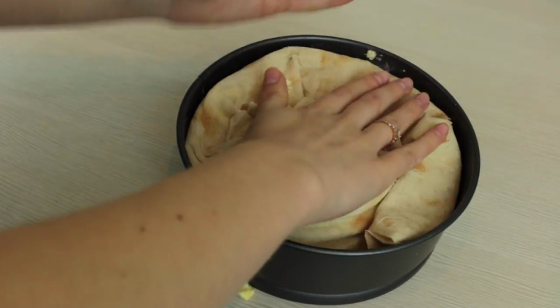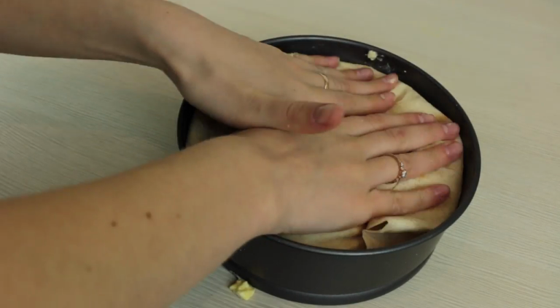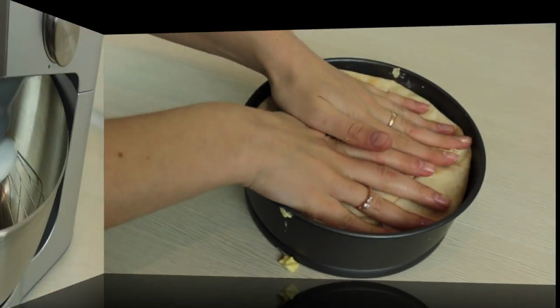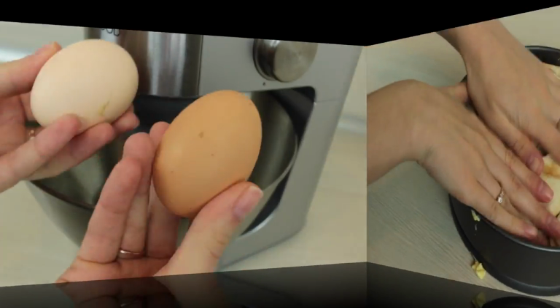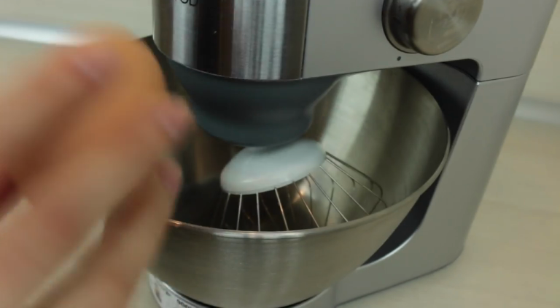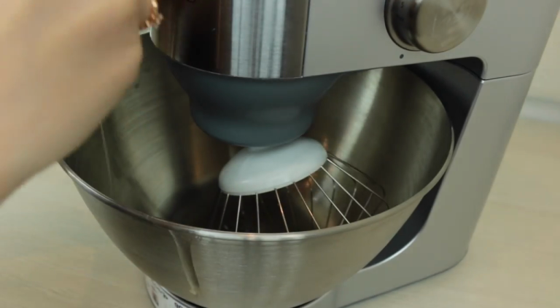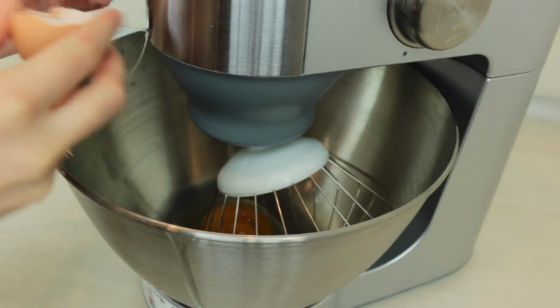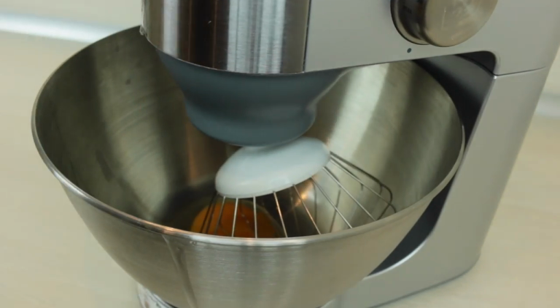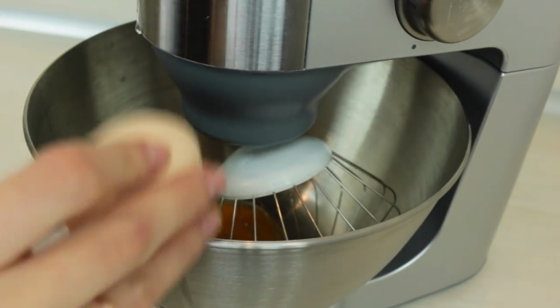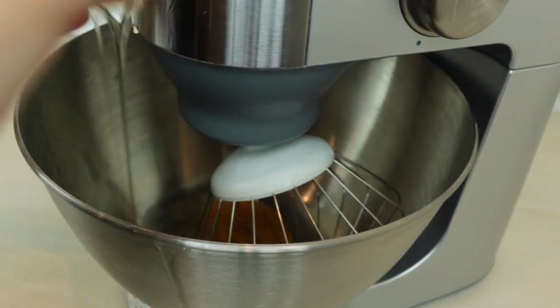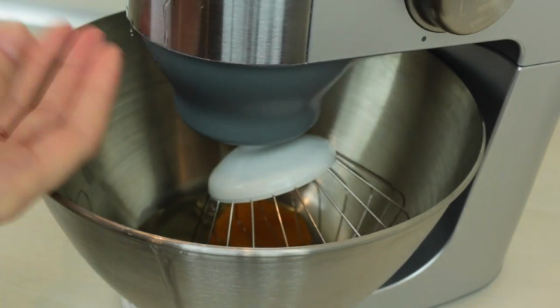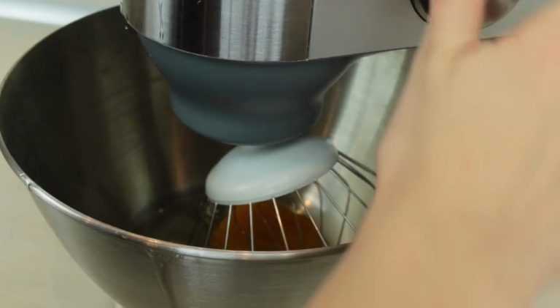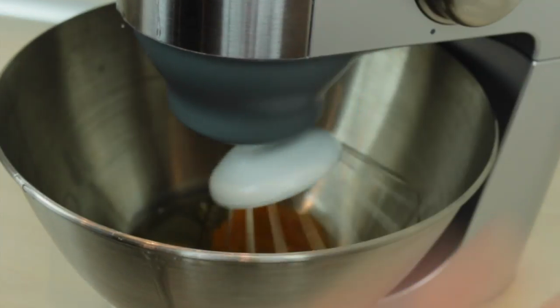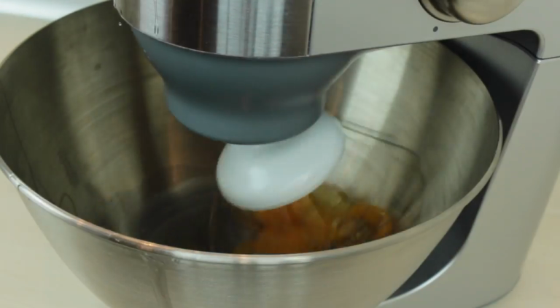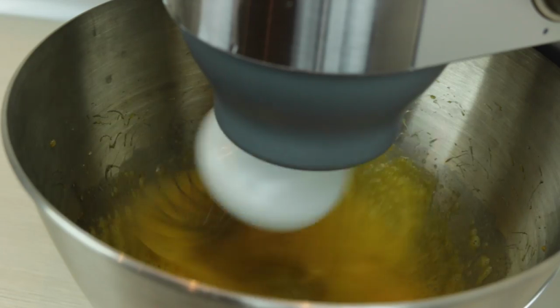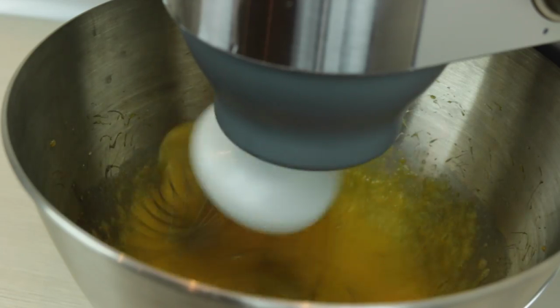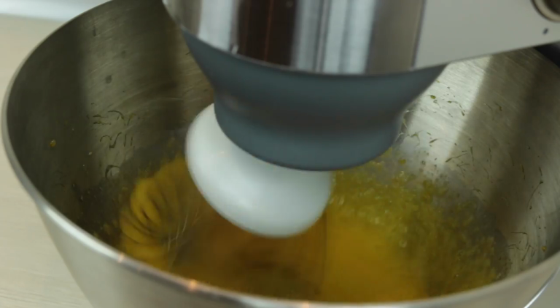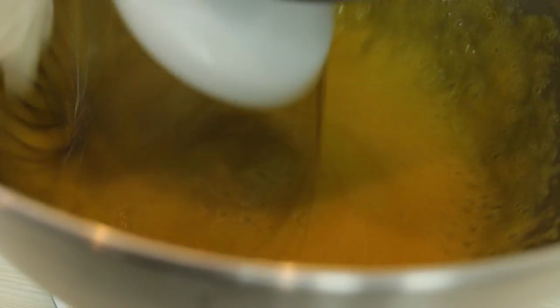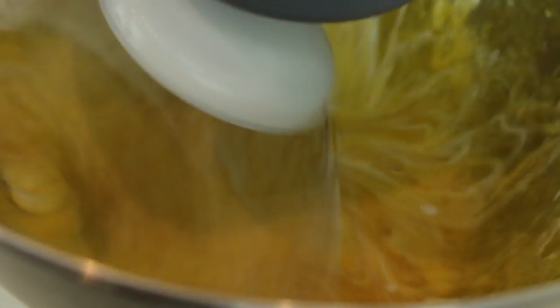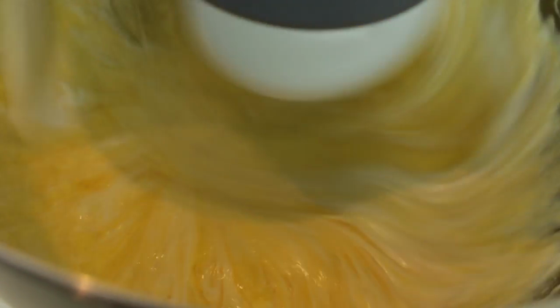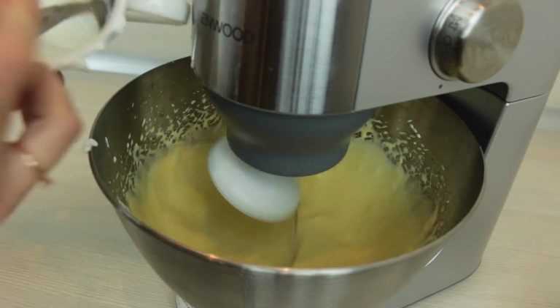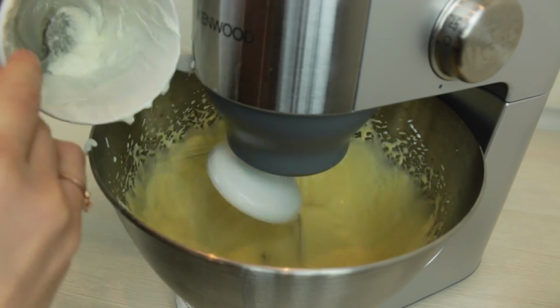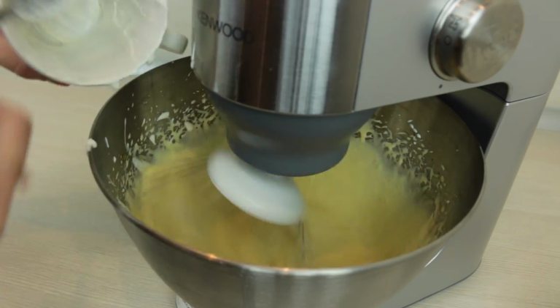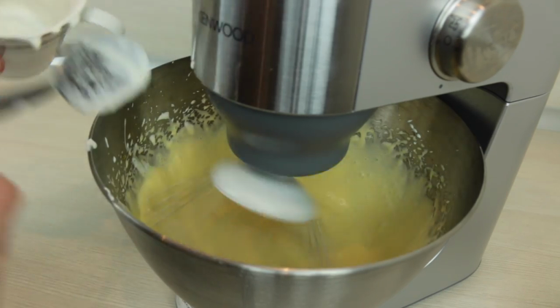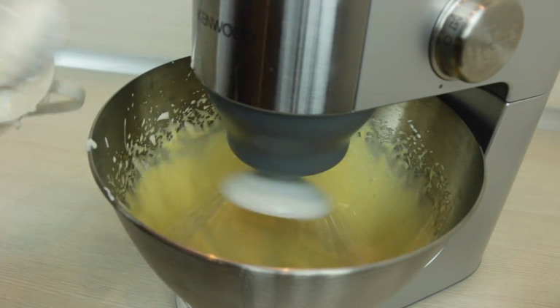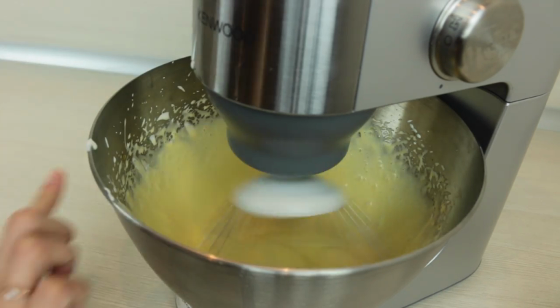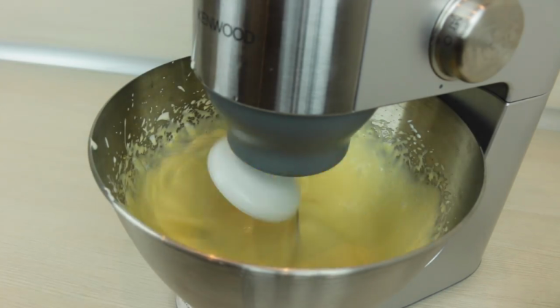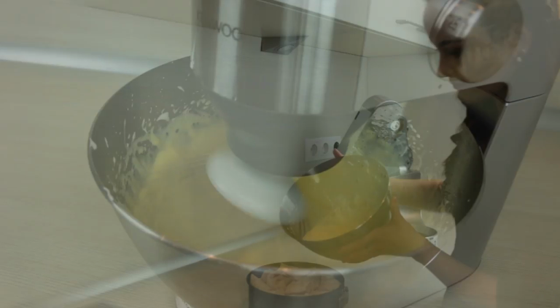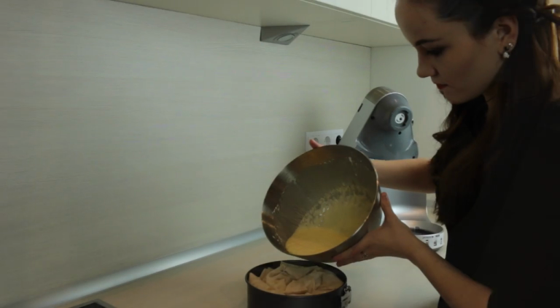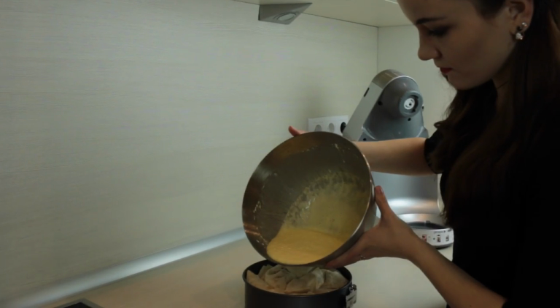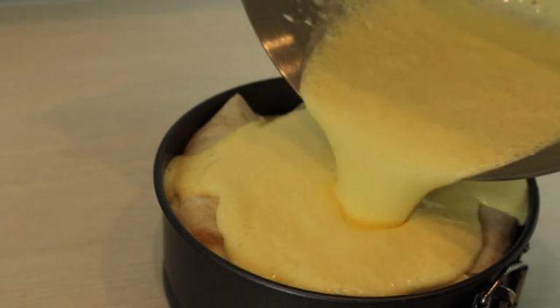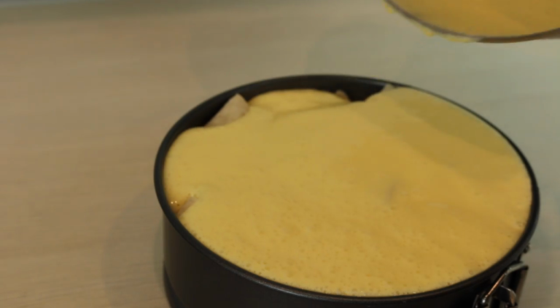Take it aside for a while. We need to whip 2 eggs with 2 tablespoons of sugar for about 5 minutes before we add yogurt or sour cream. When it's all well mixed, pour it out on top of your snail. It should cover the top.